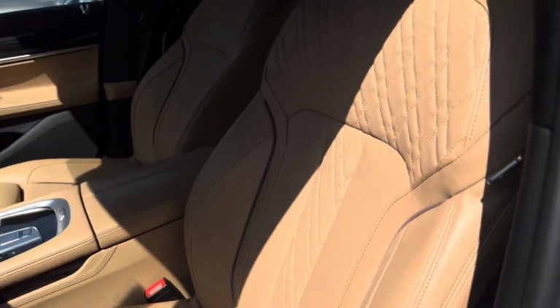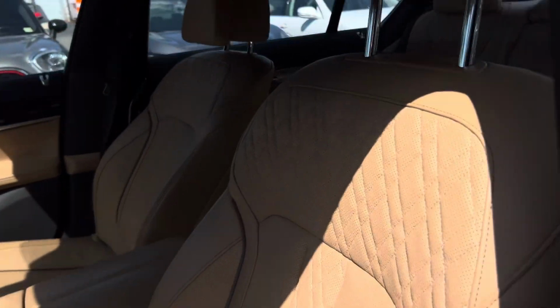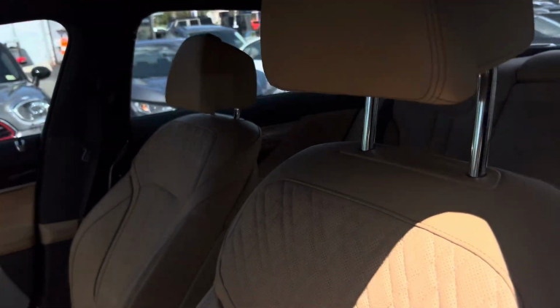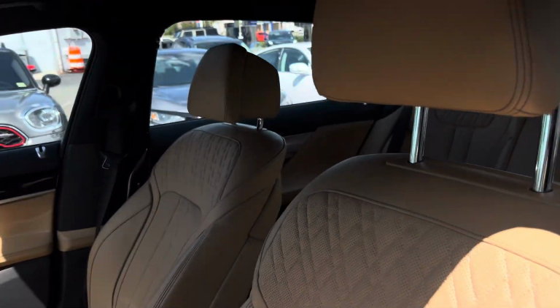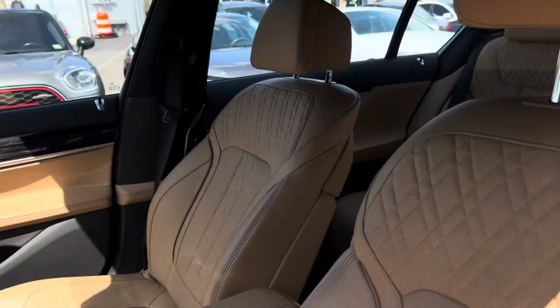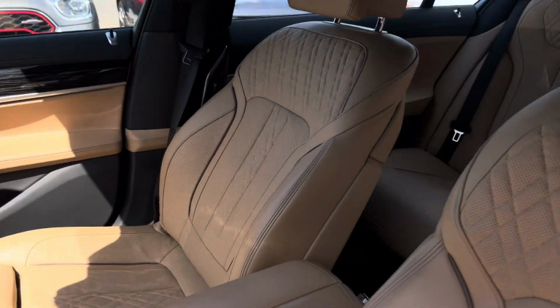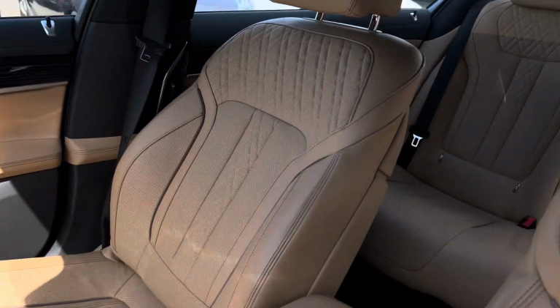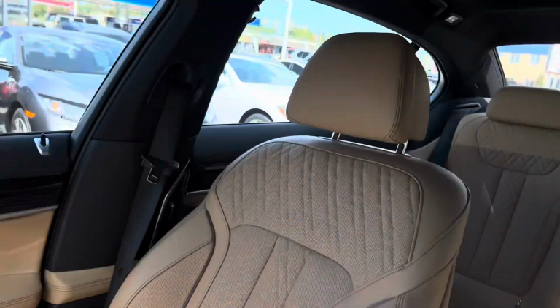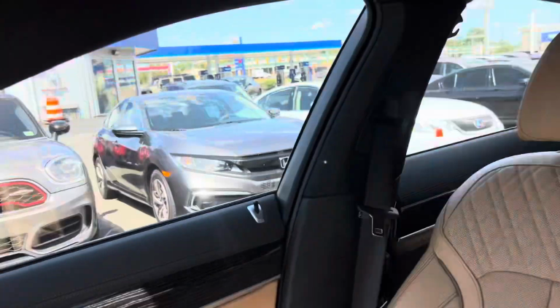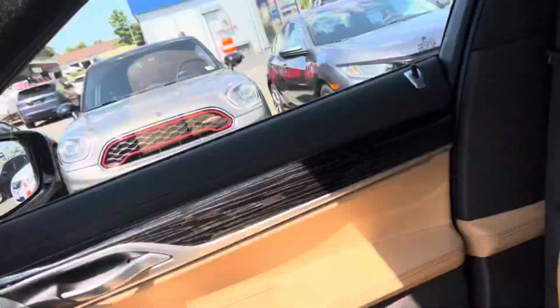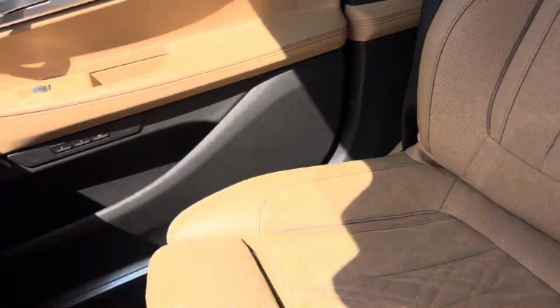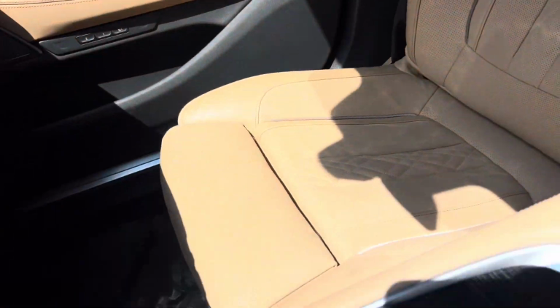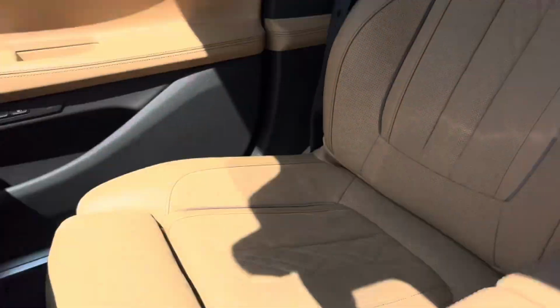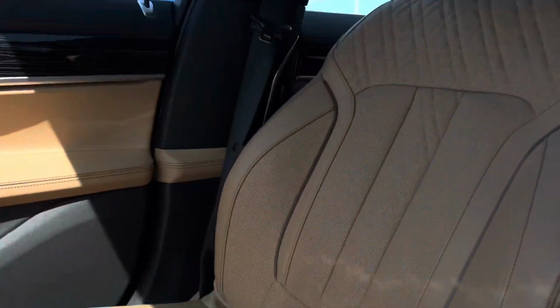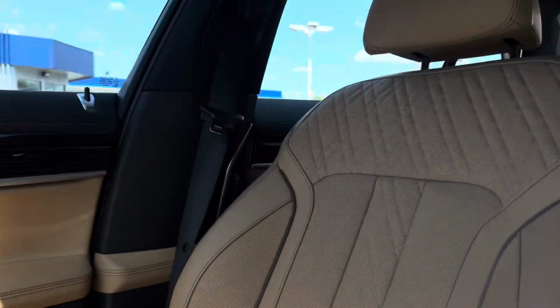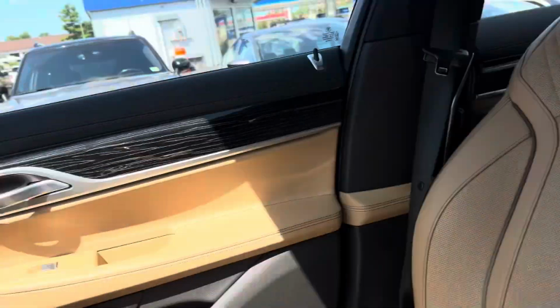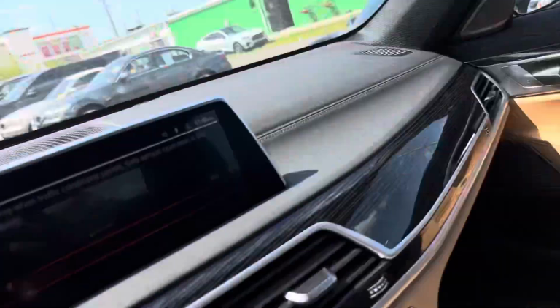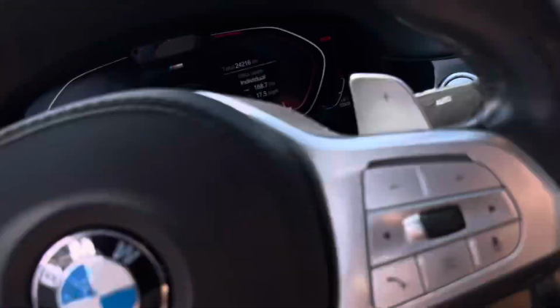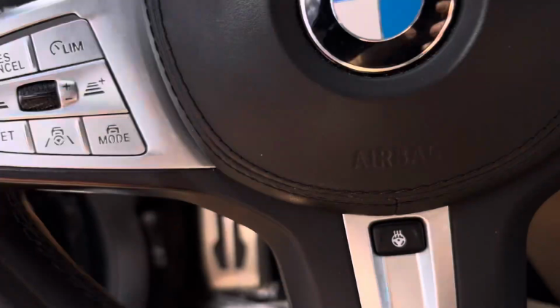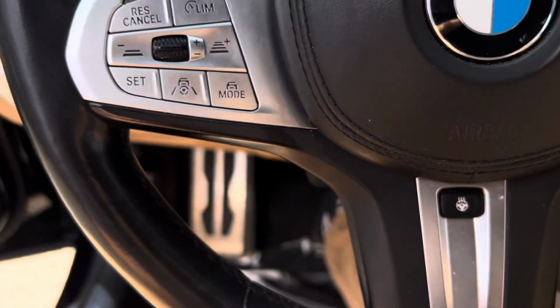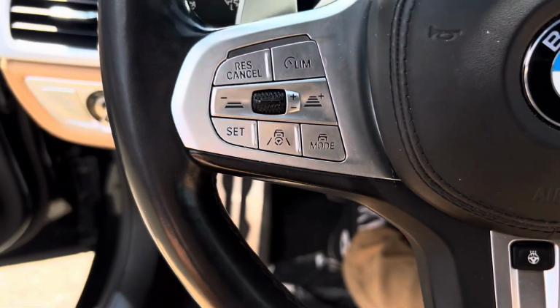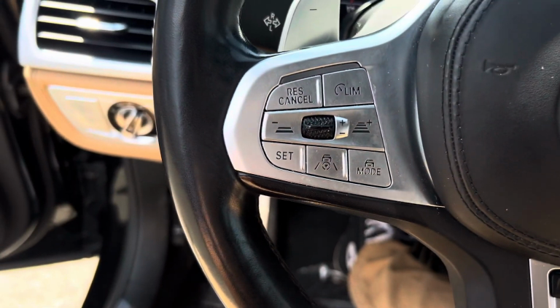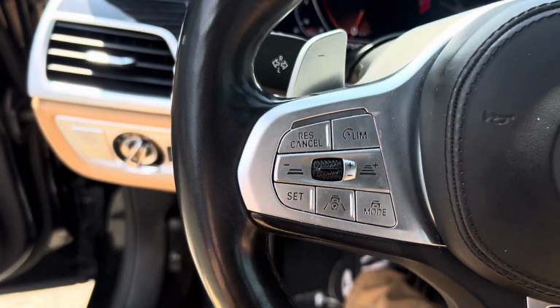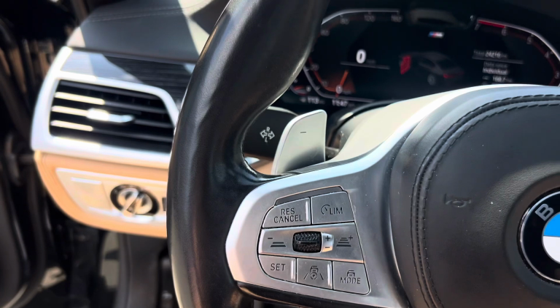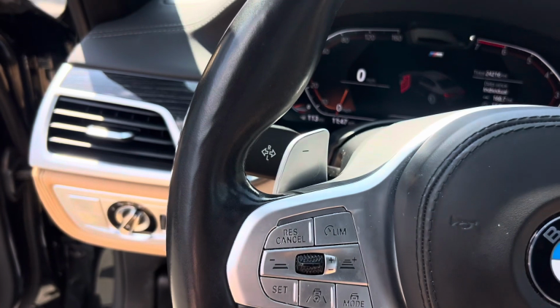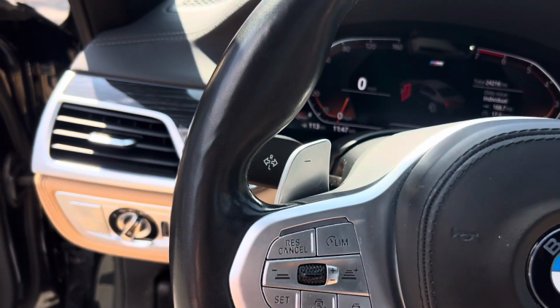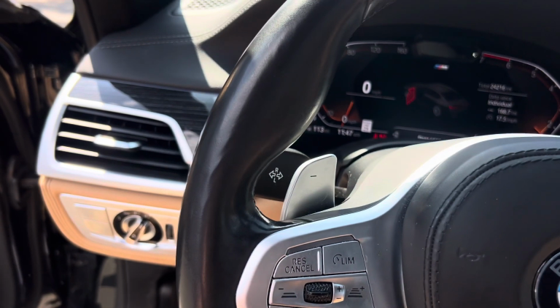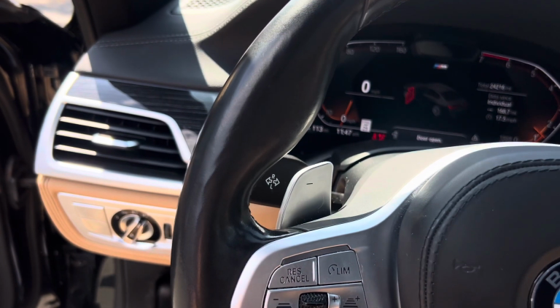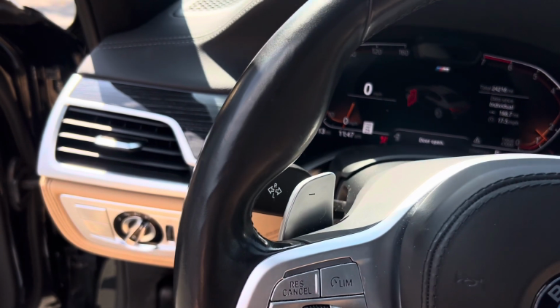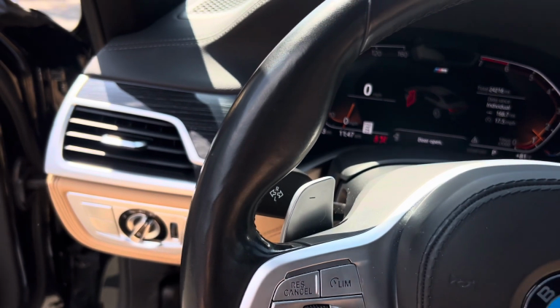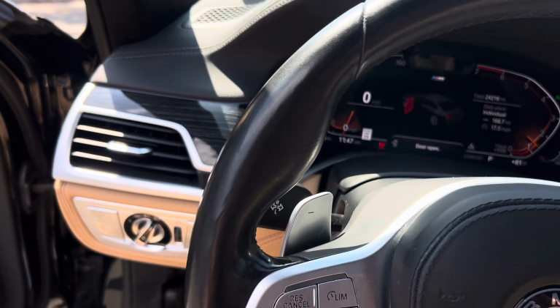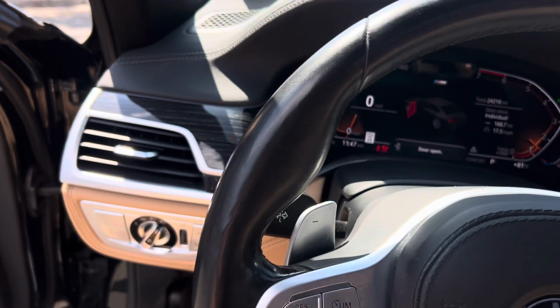The leather is in excellent condition — no blemishes whatsoever. Let me go ahead and start it up. Sounds flawless.